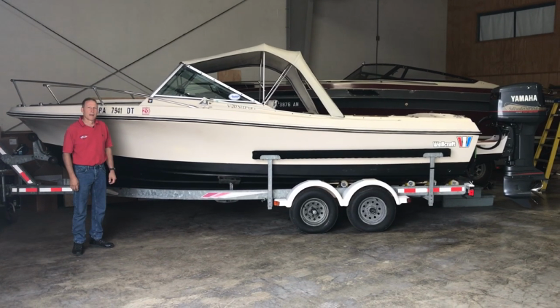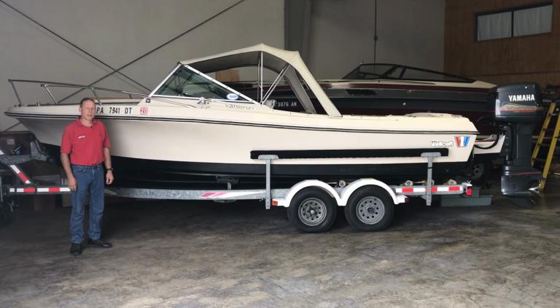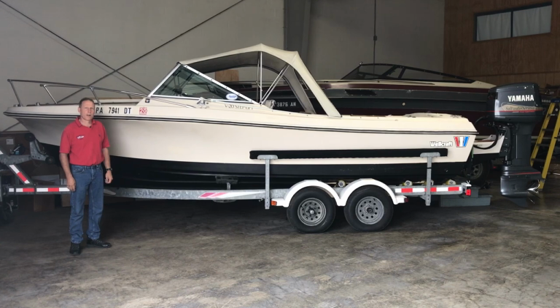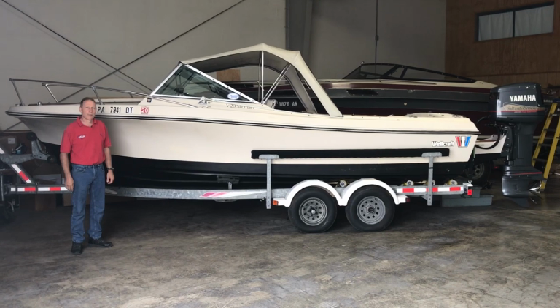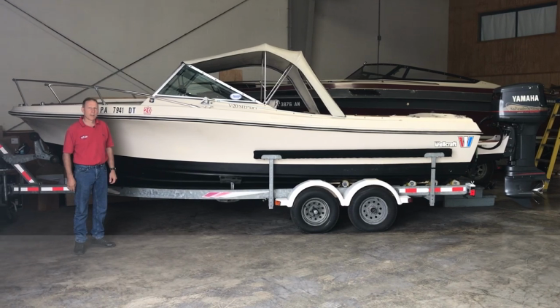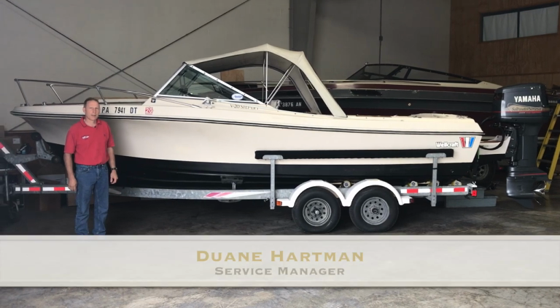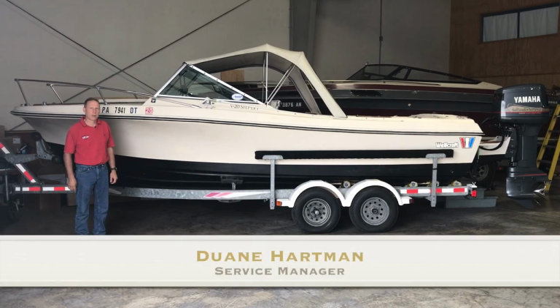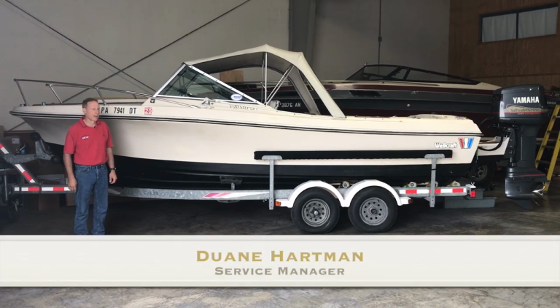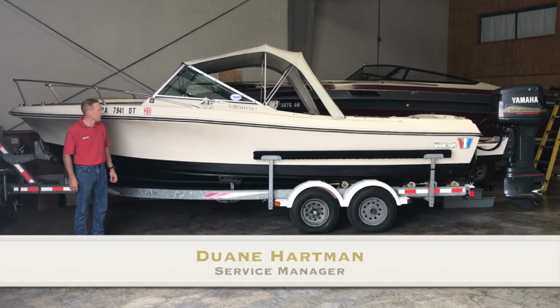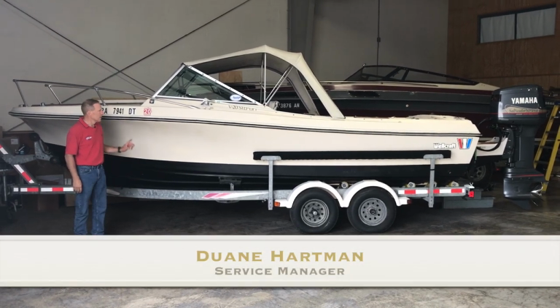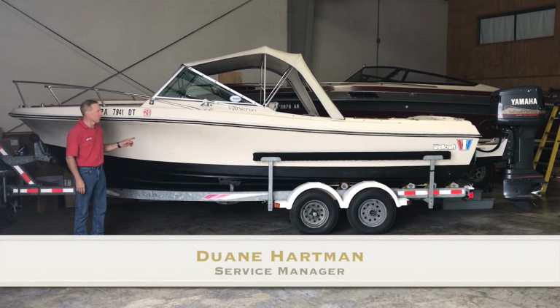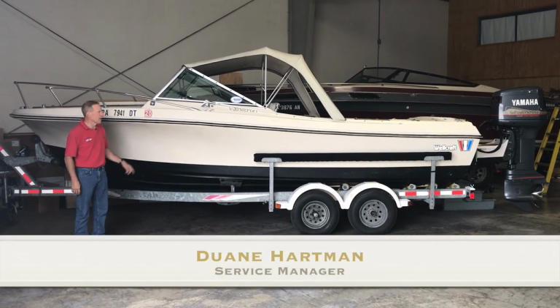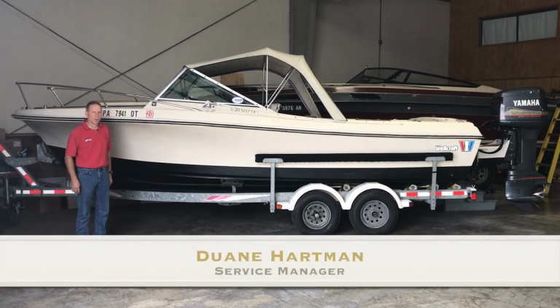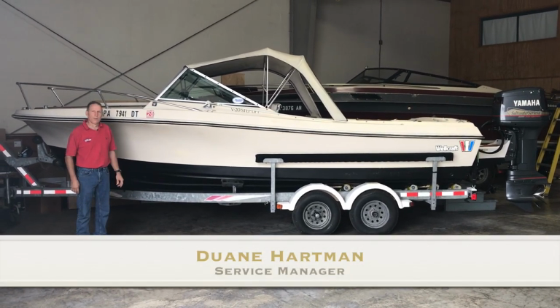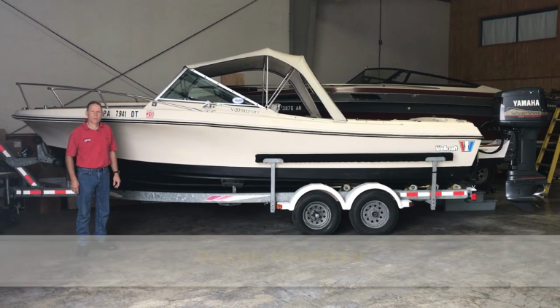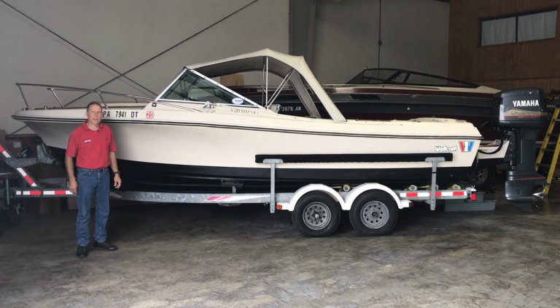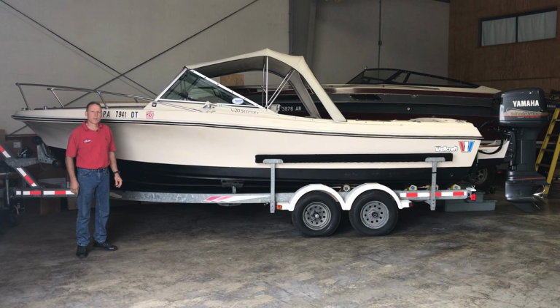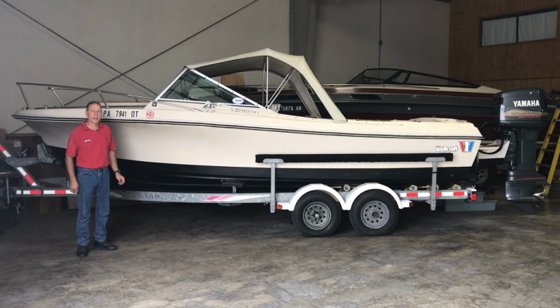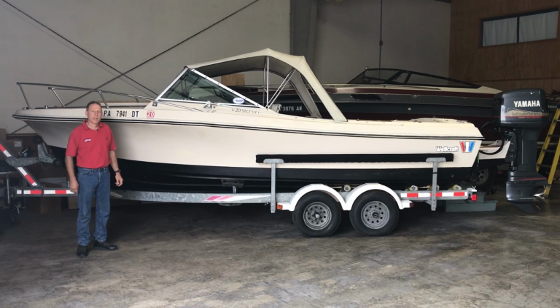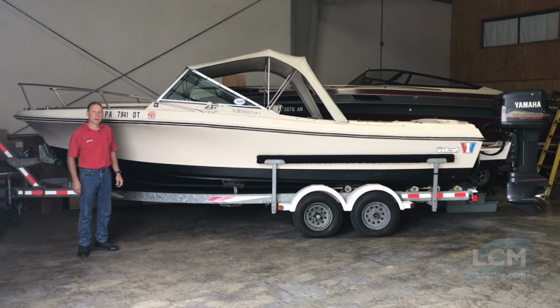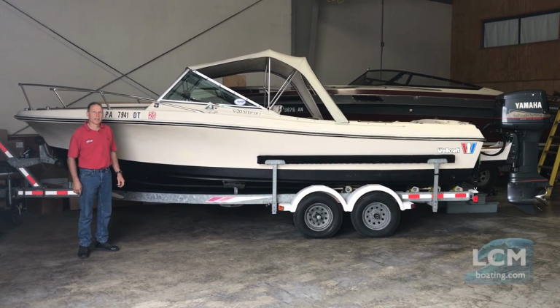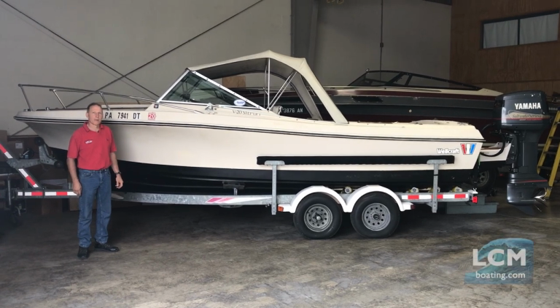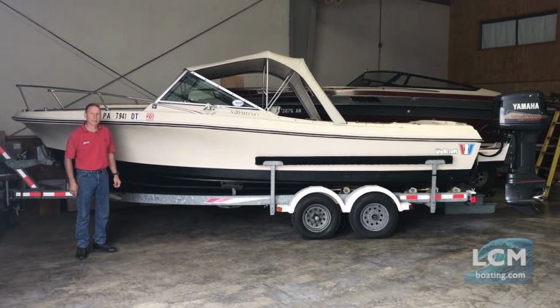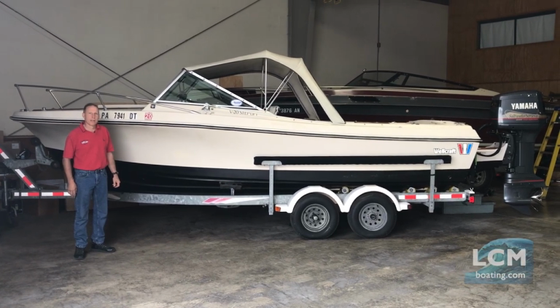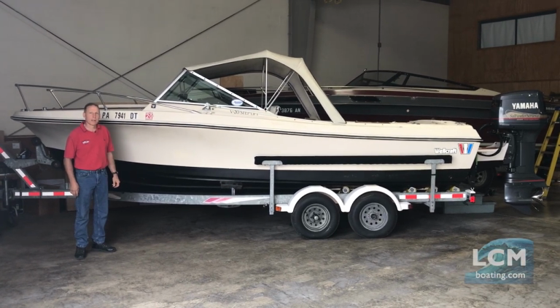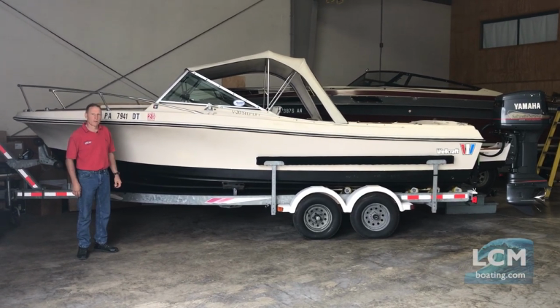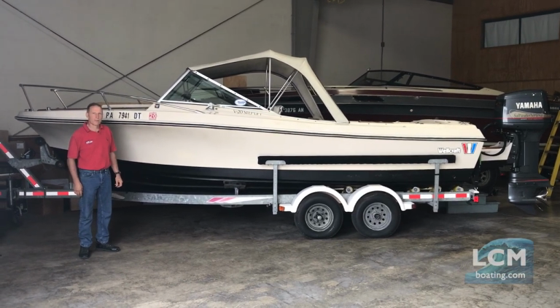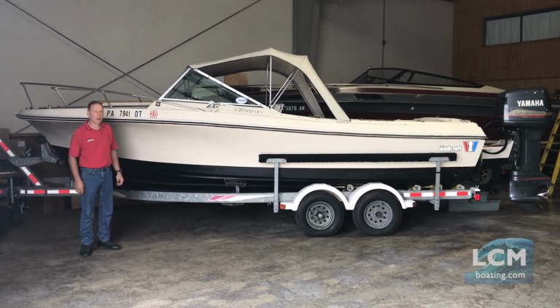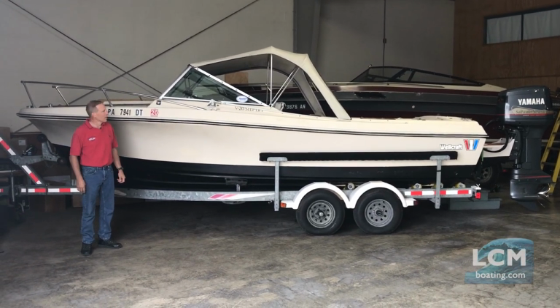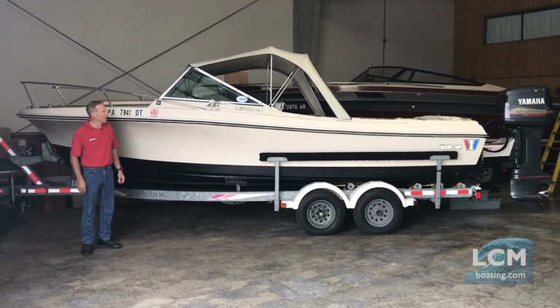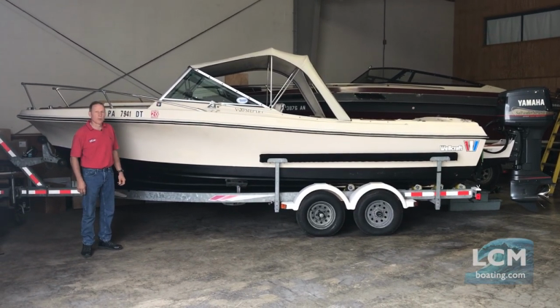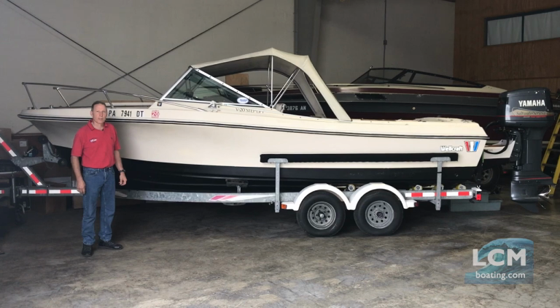Hi, this is Dwayne Hartman from Lancaster County Marines, Service Manager. Today we're going to take a tour of a Wellcraft Step V20 that's been updated and modernized to make it a great fishing boat without a huge investment.